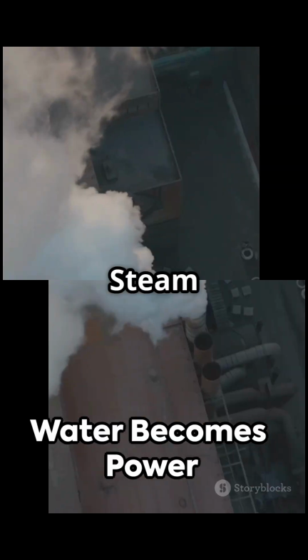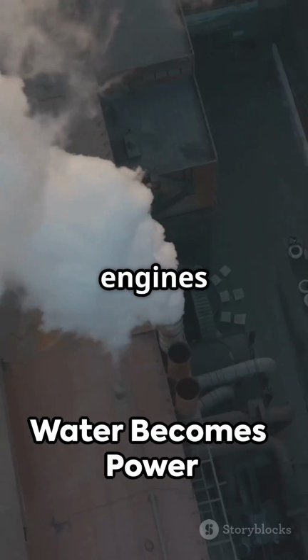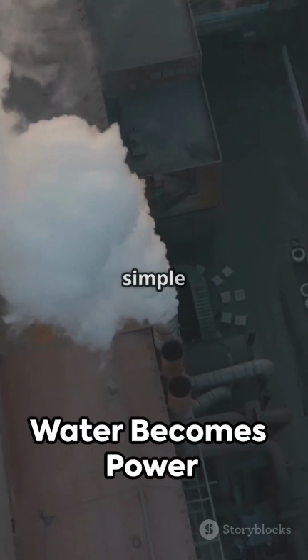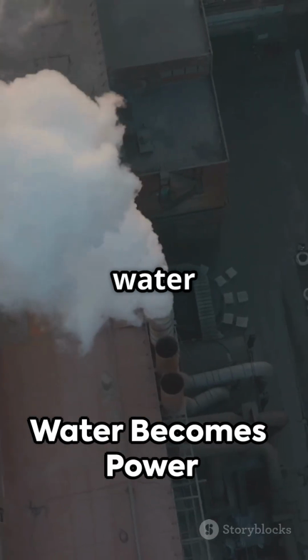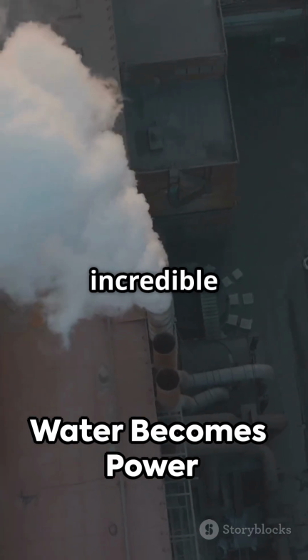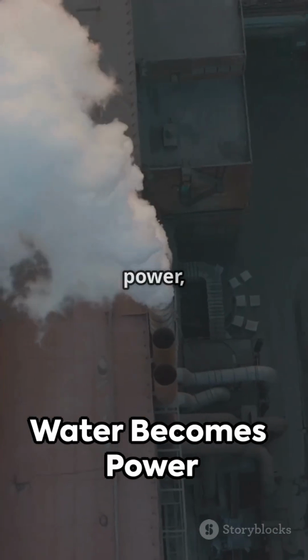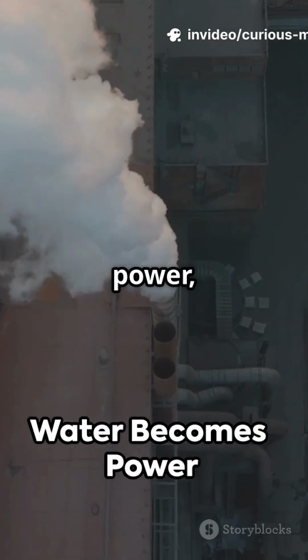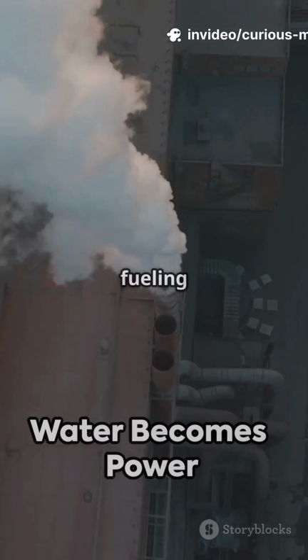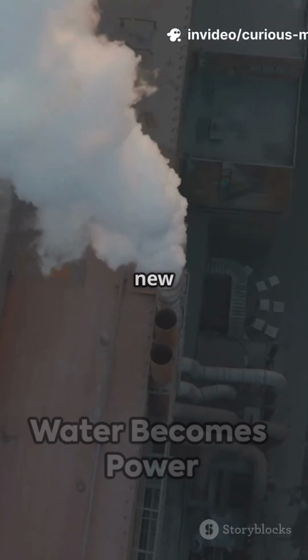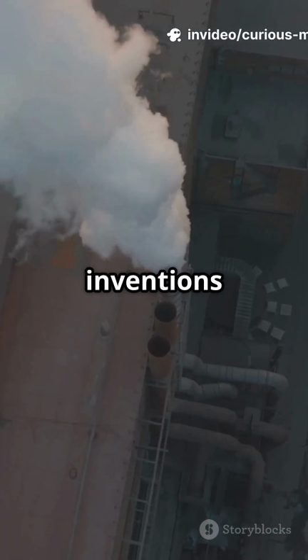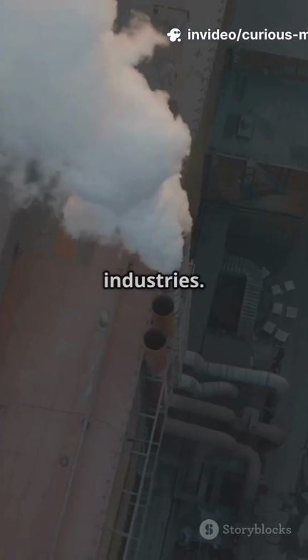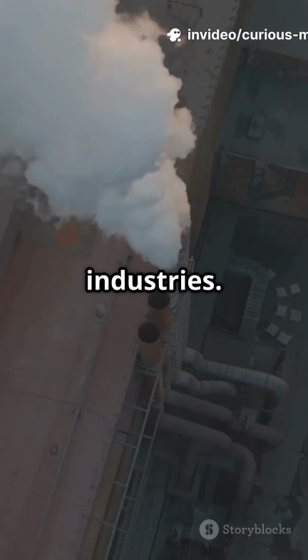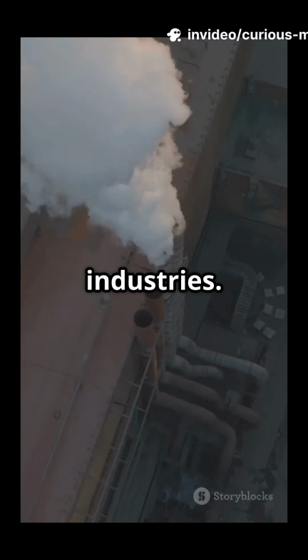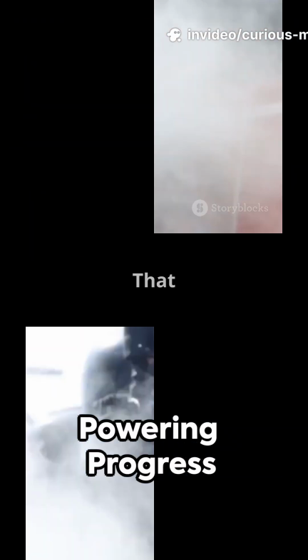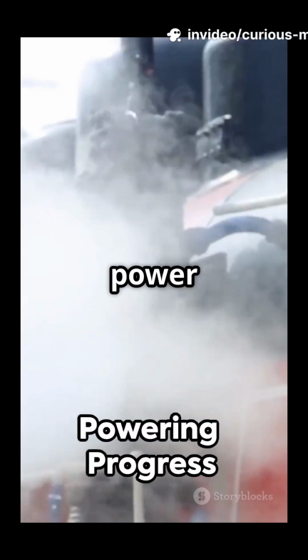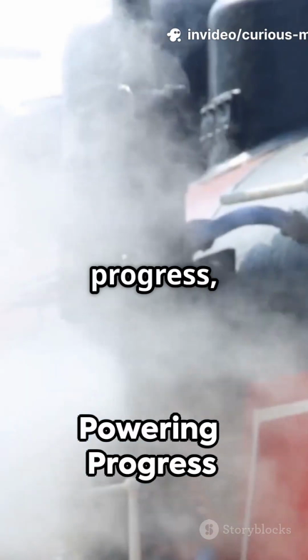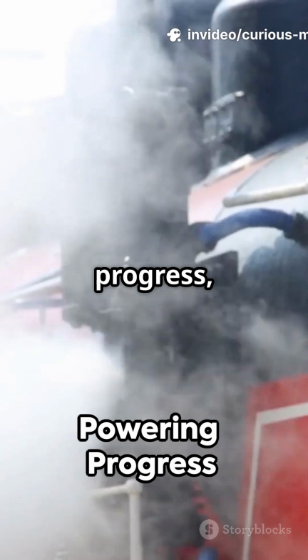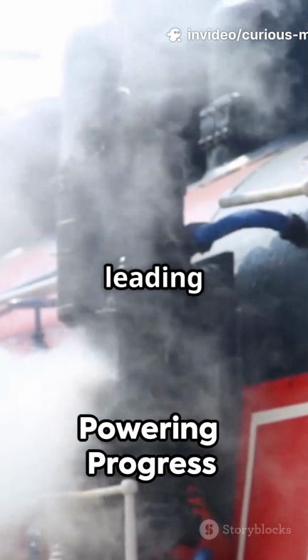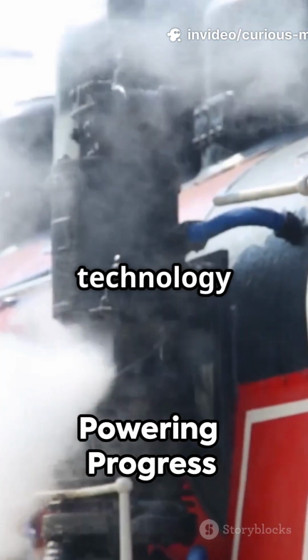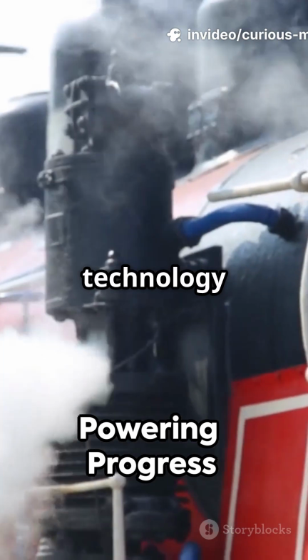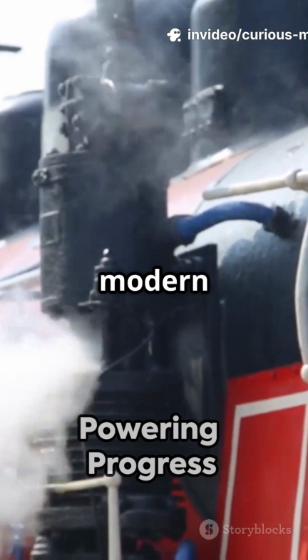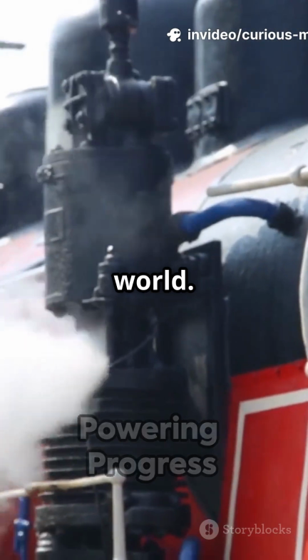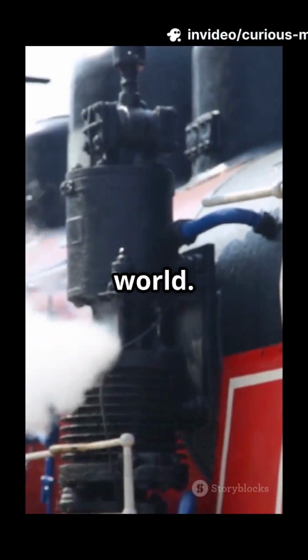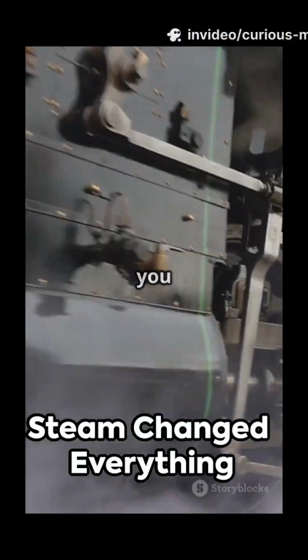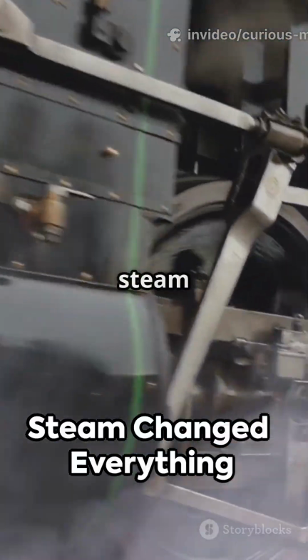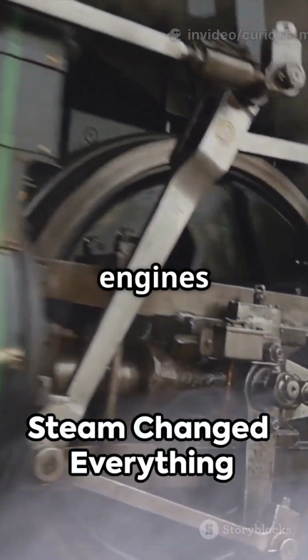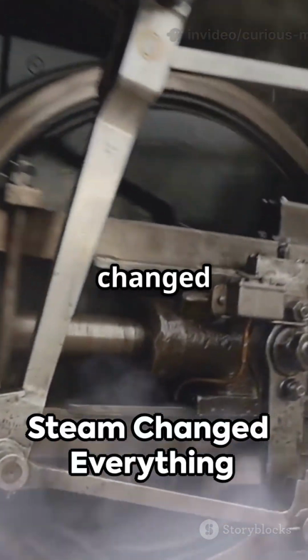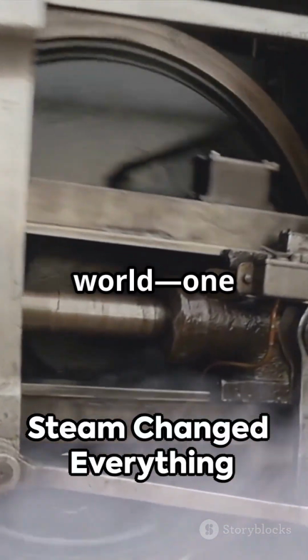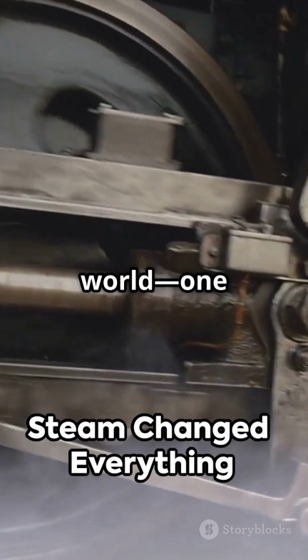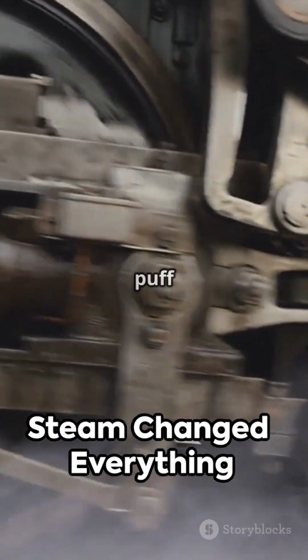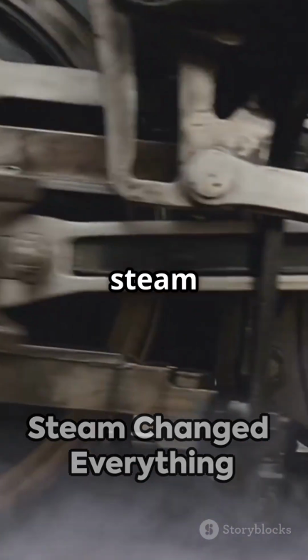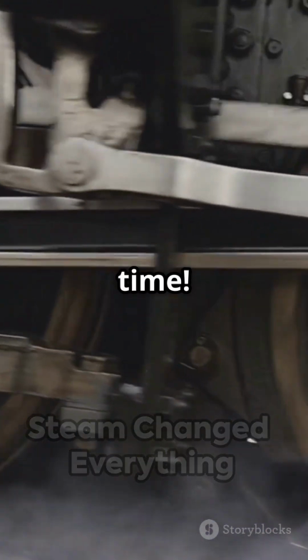Steam engines turned simple water into incredible power, fueling new inventions and industries. That power drove progress, leading to new technology and a modern world. Now you know how steam engines changed the world, one puff of steam at a time.